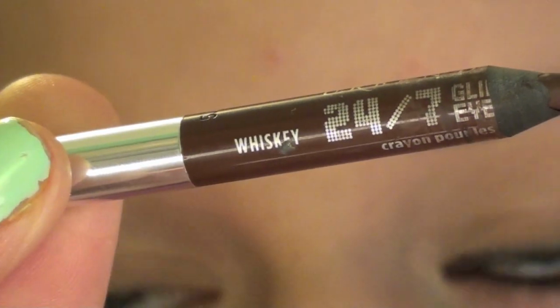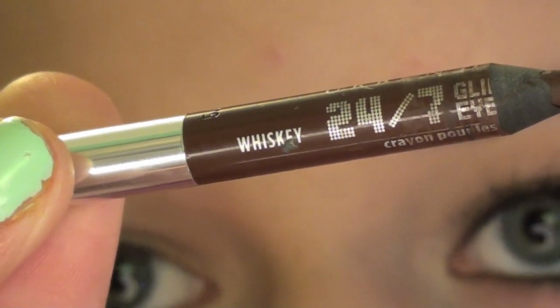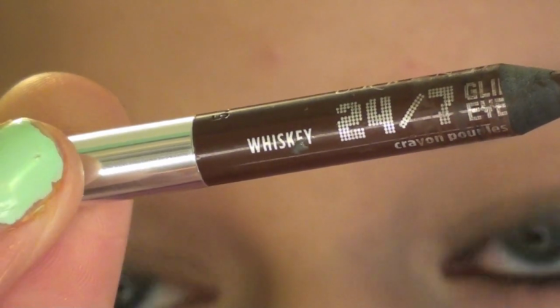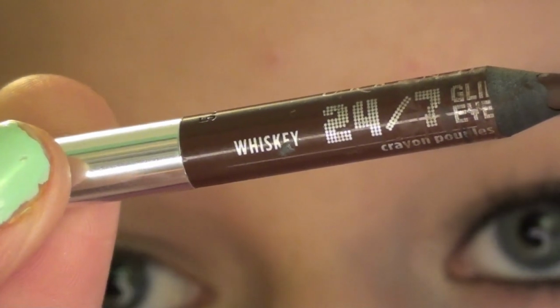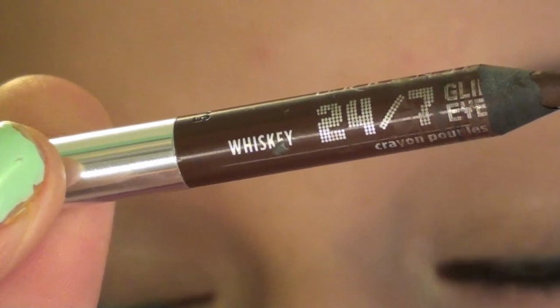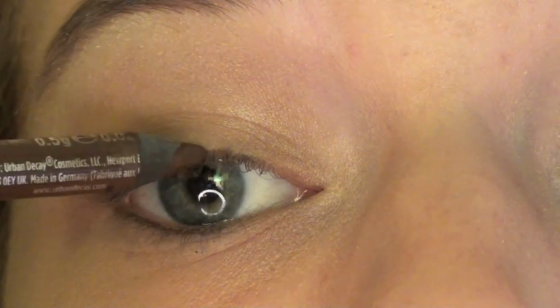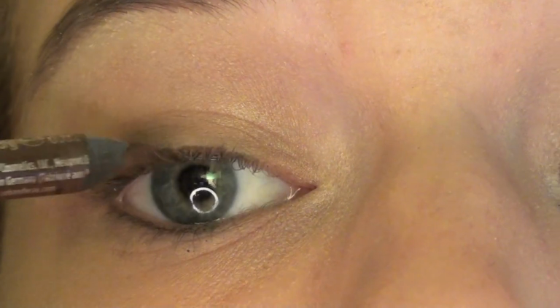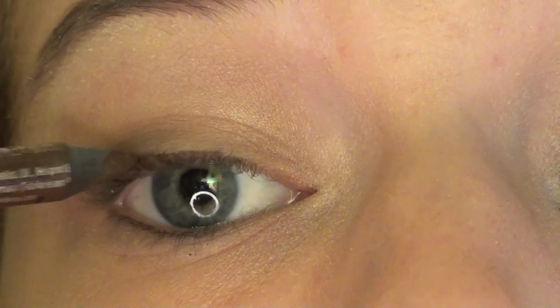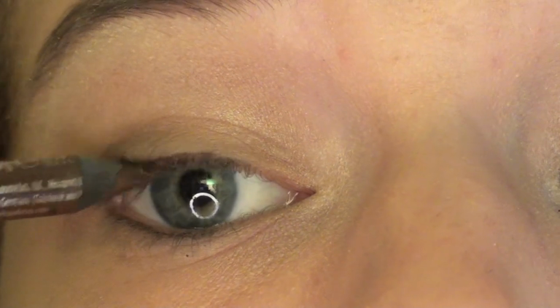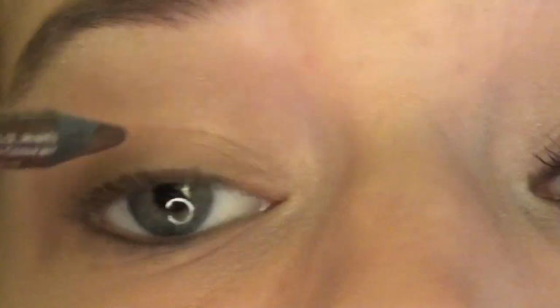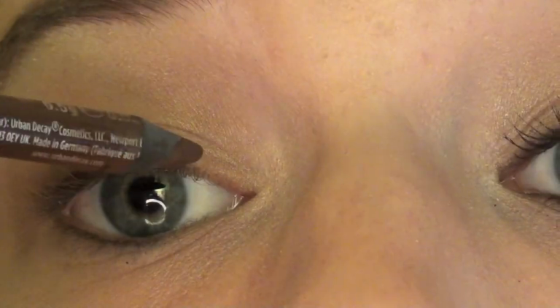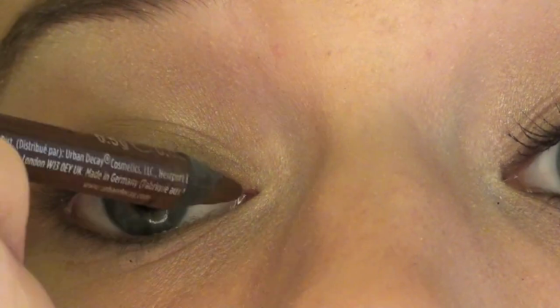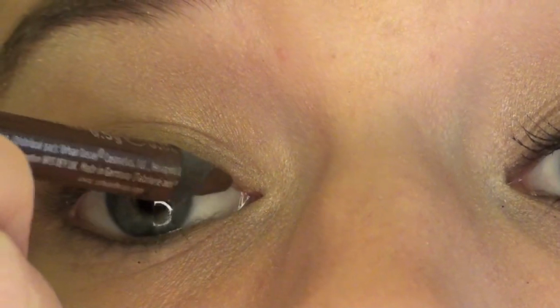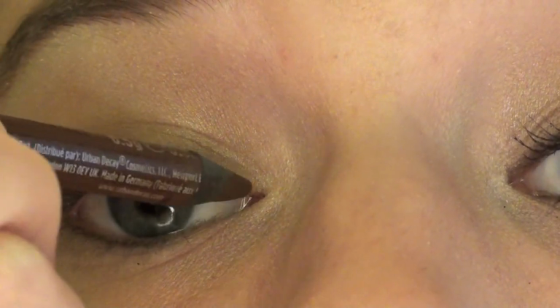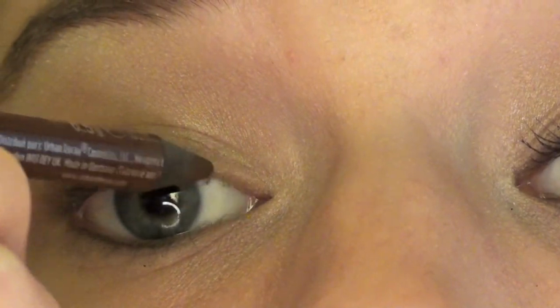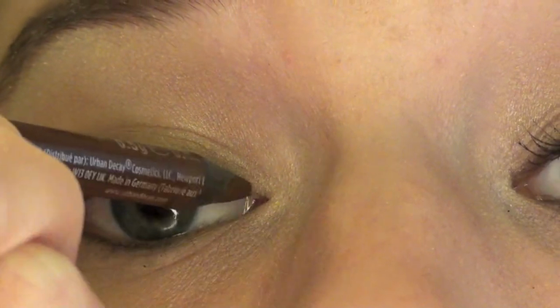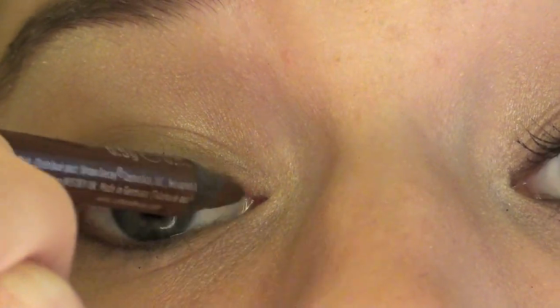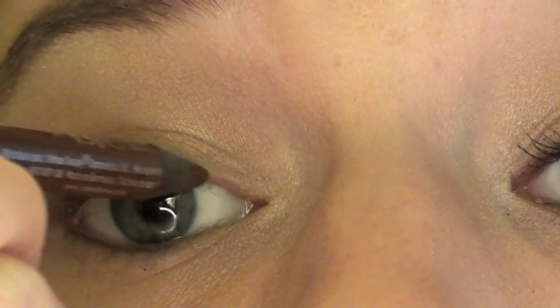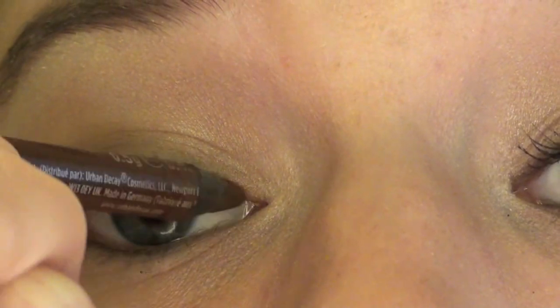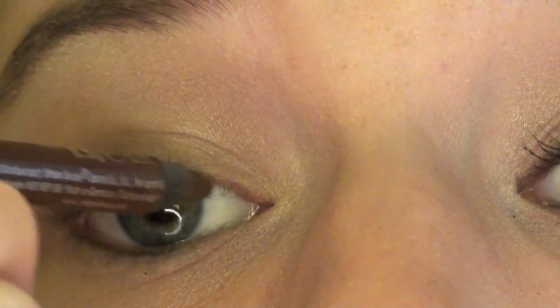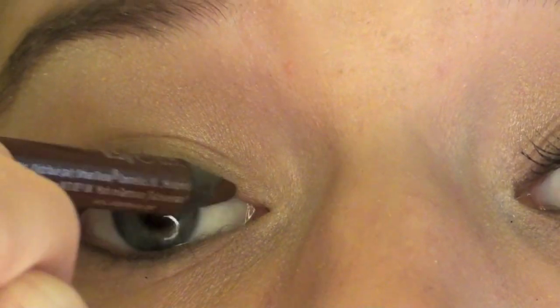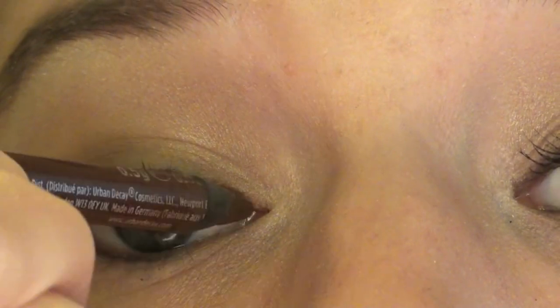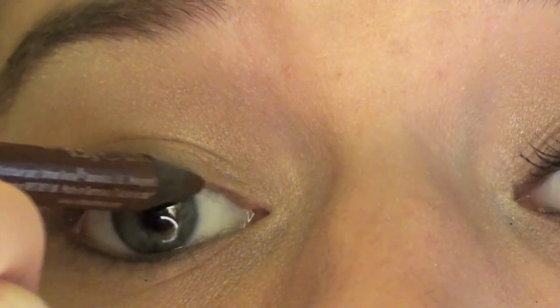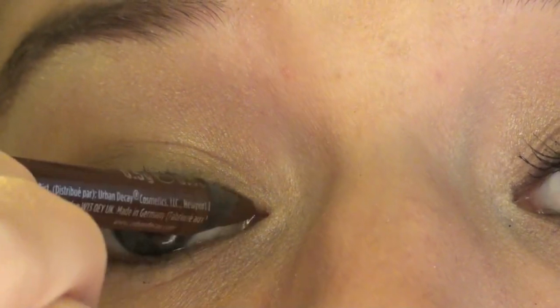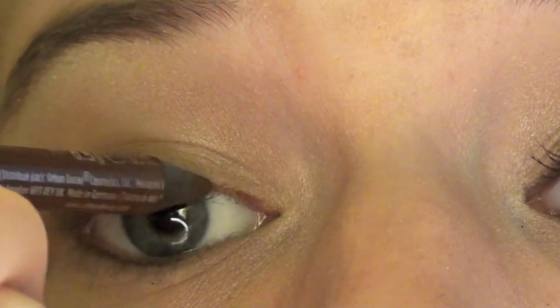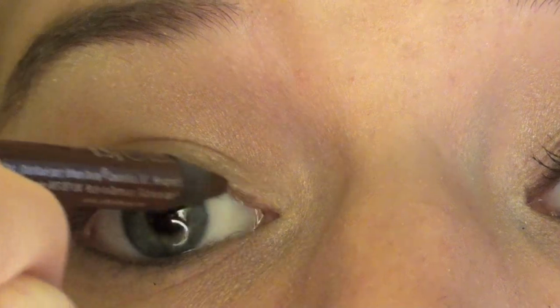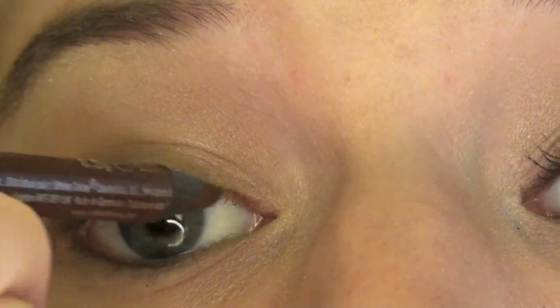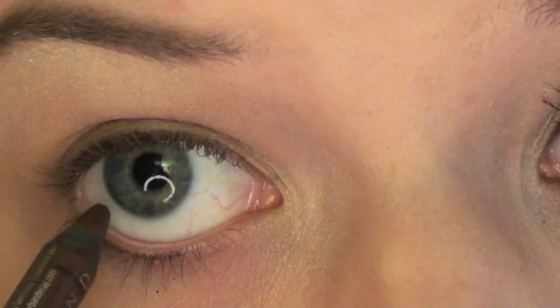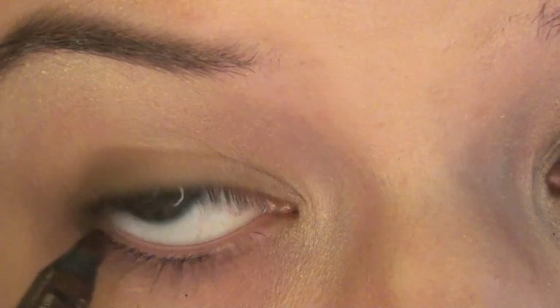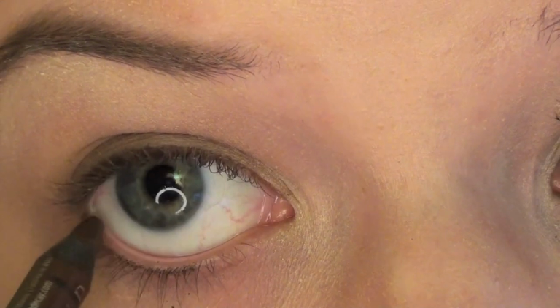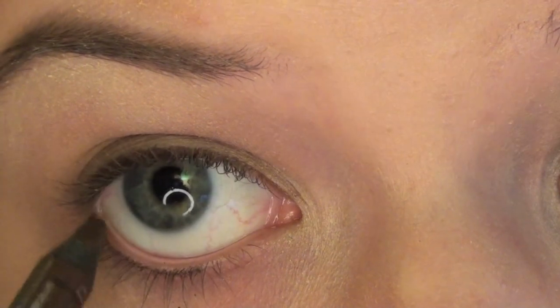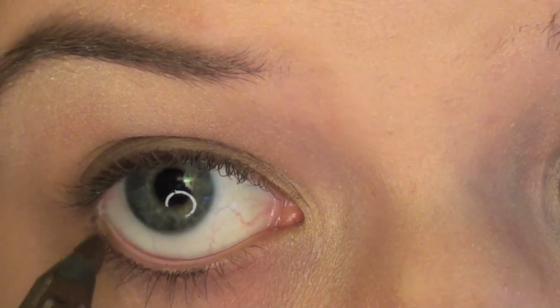Now my favorite black-brown — actually brown — eyeliner. I'm lining my top lash line, still doing that. Now I'm lining my bottom lash line.